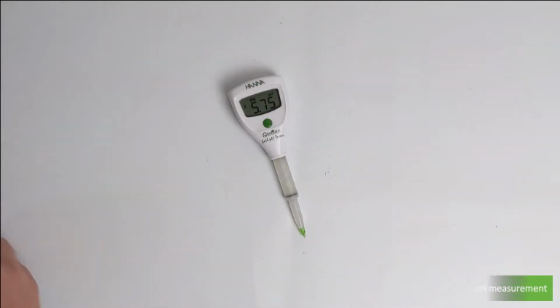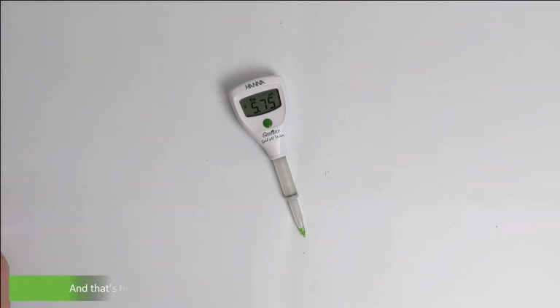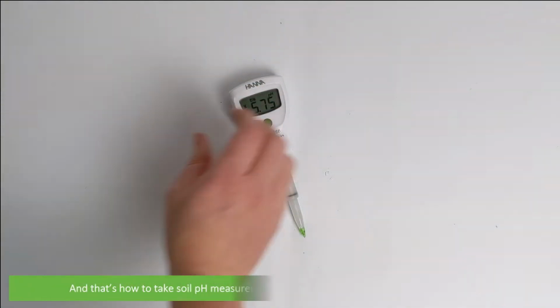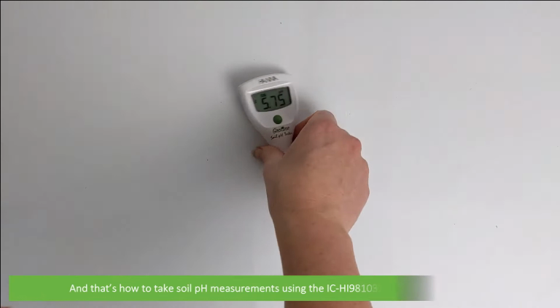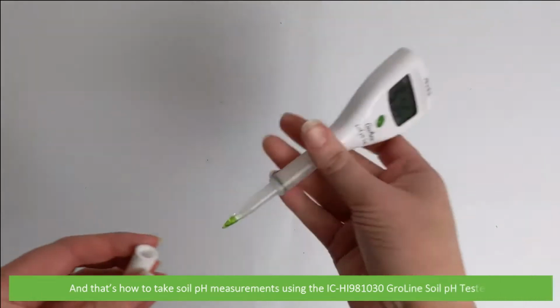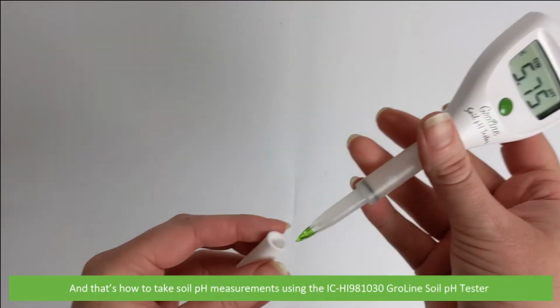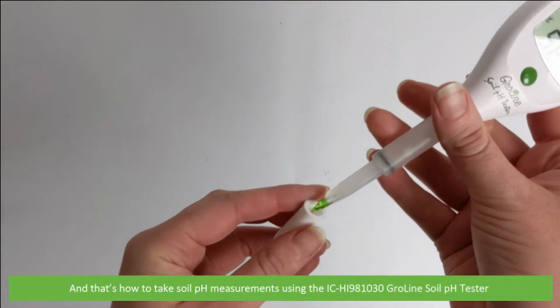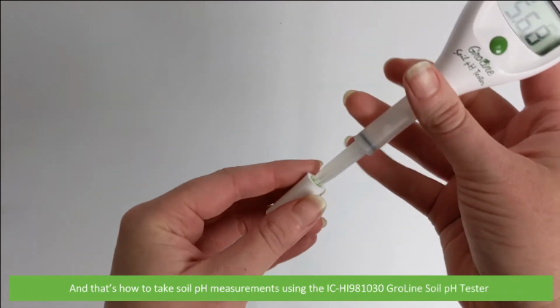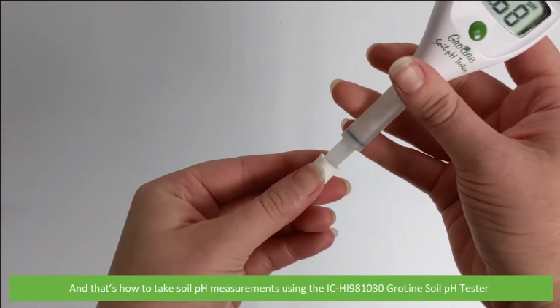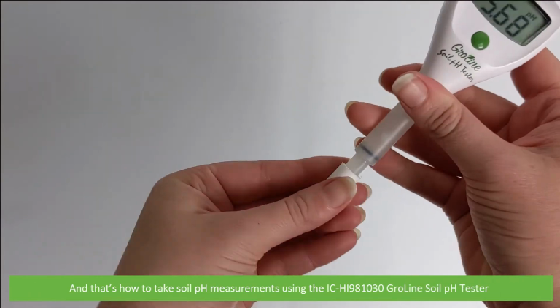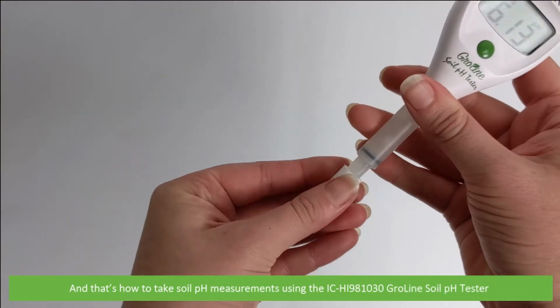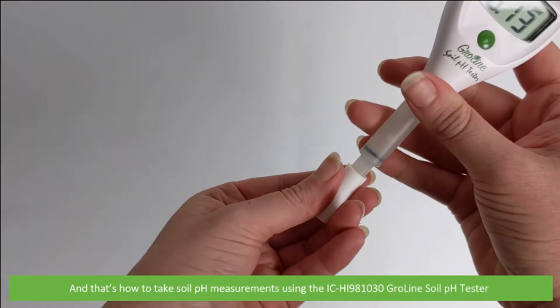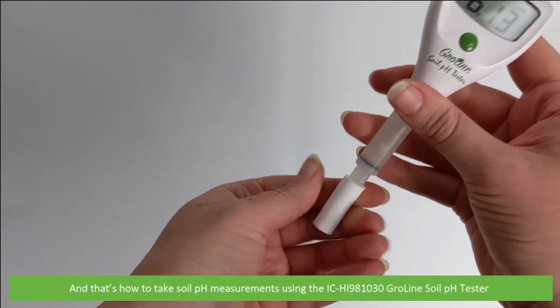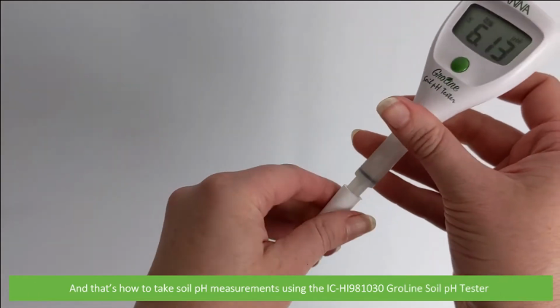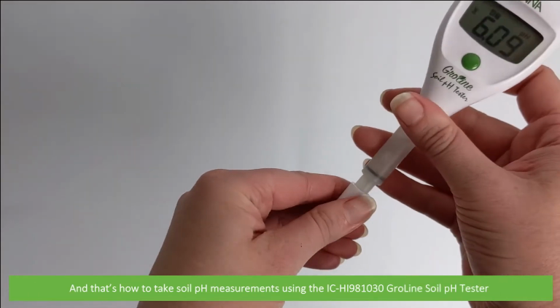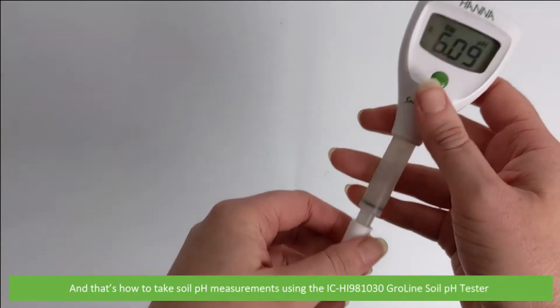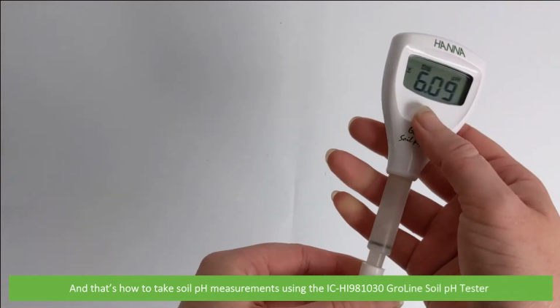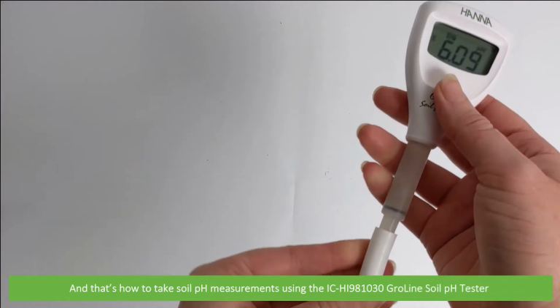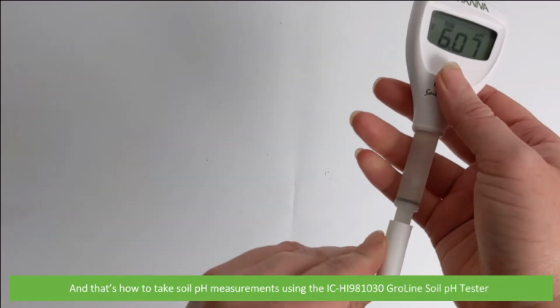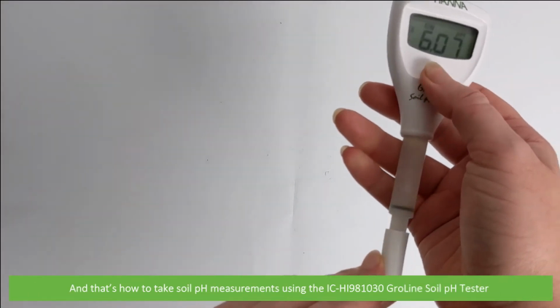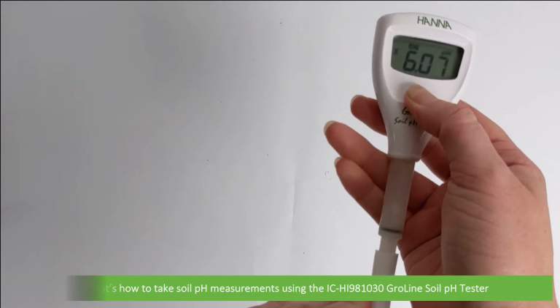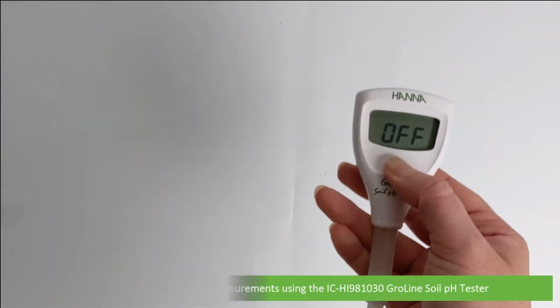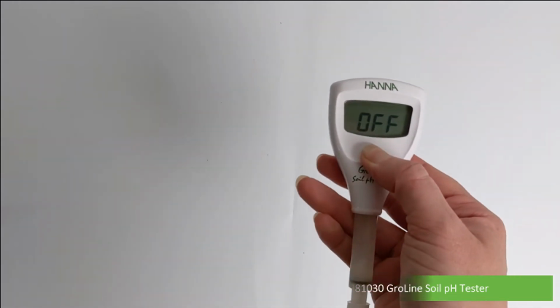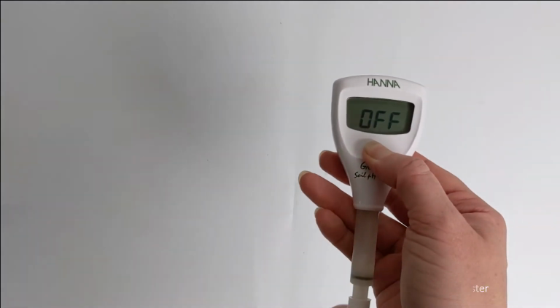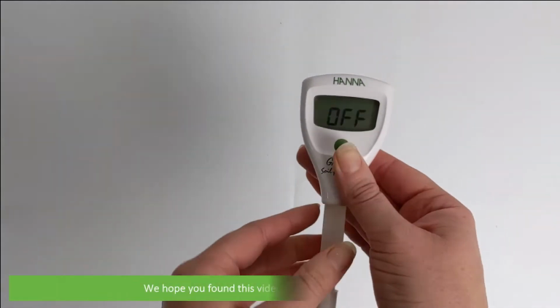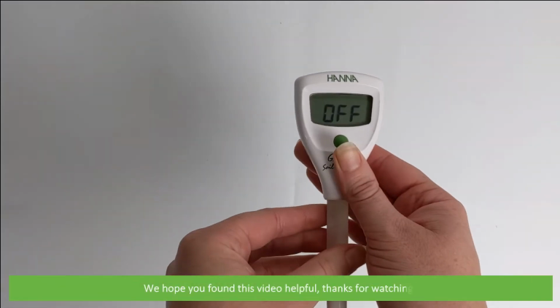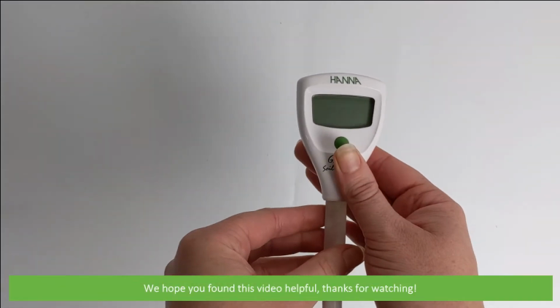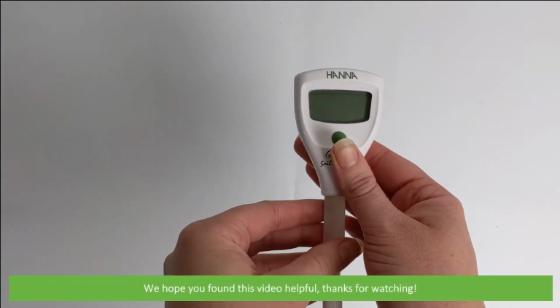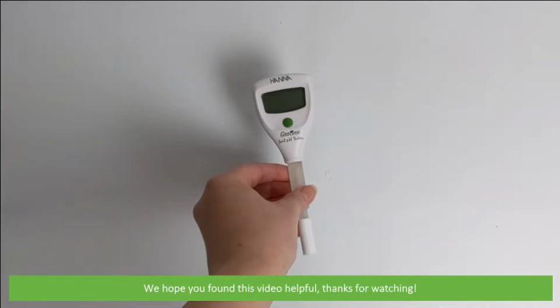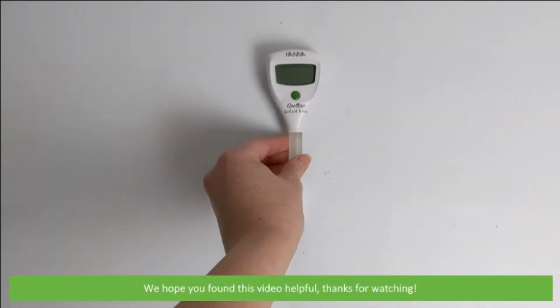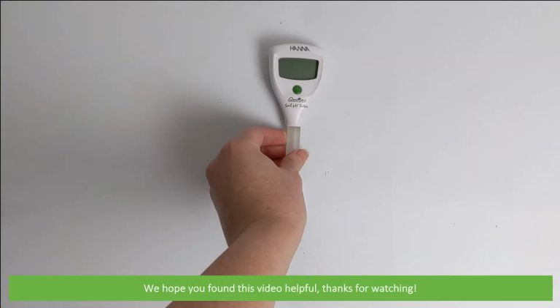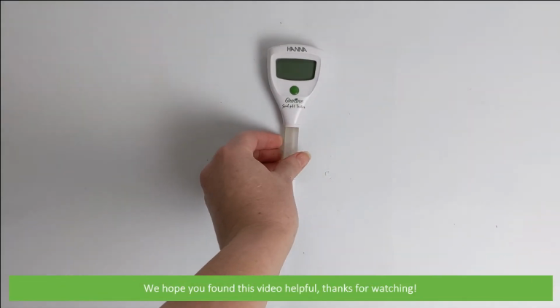And that's how to take soil pH measurements using the IC HI981030 Growline soil pH tester. We hope that you found this video helpful. Thanks for watching.